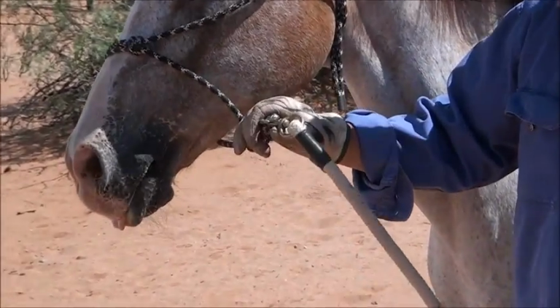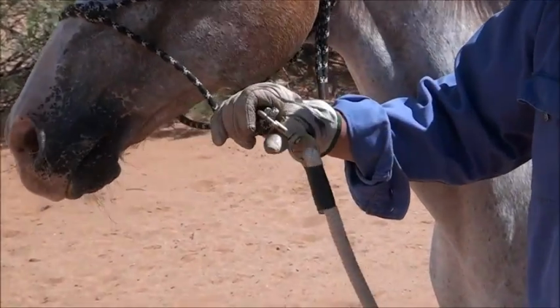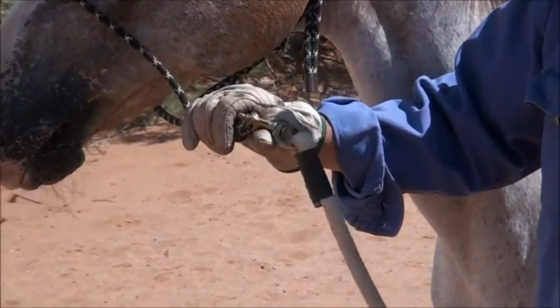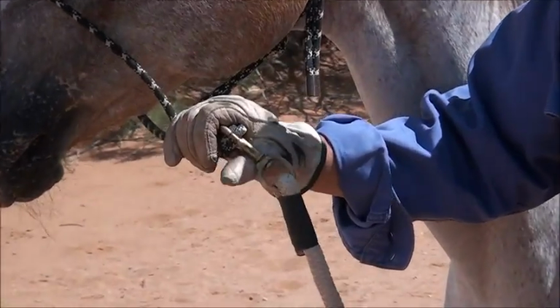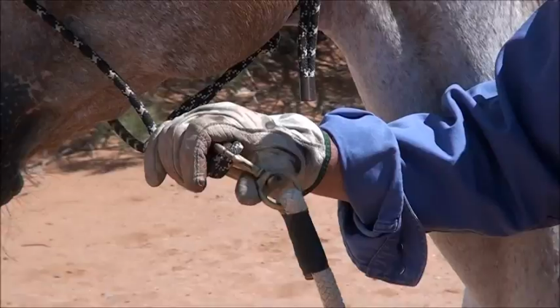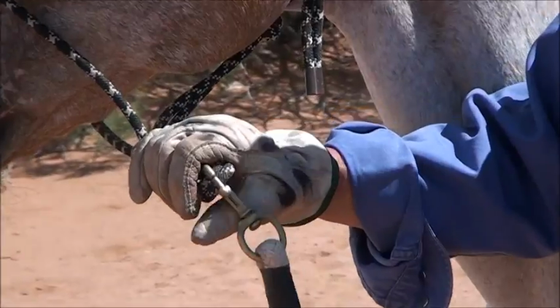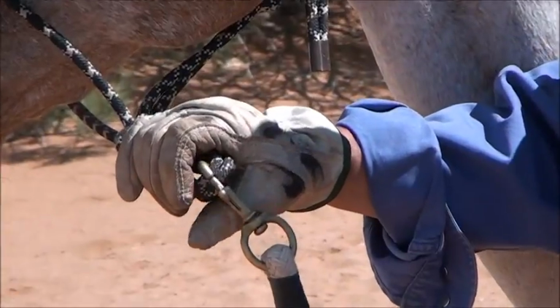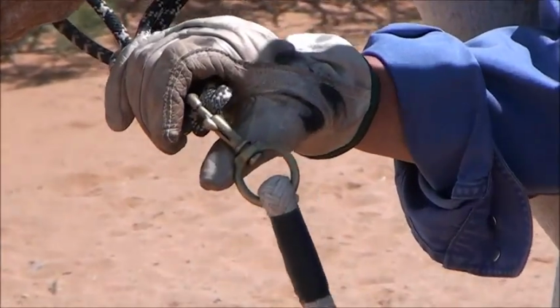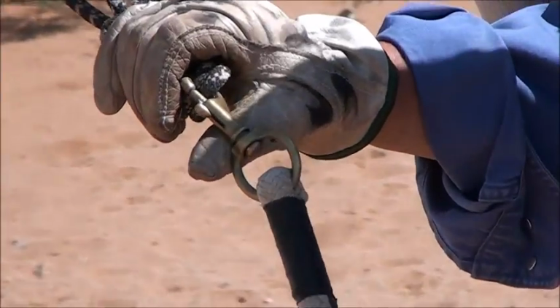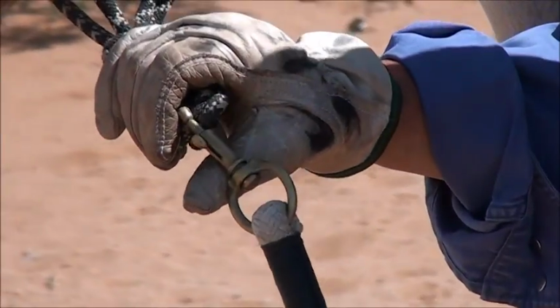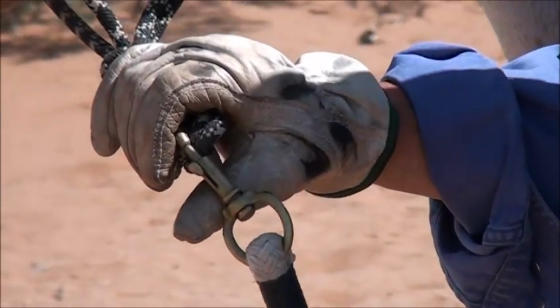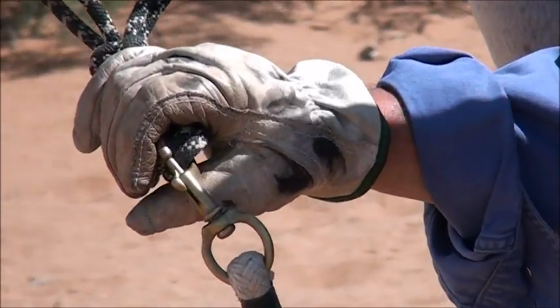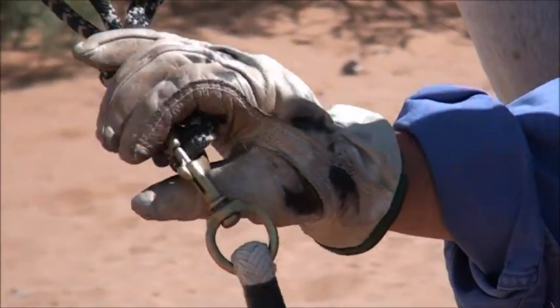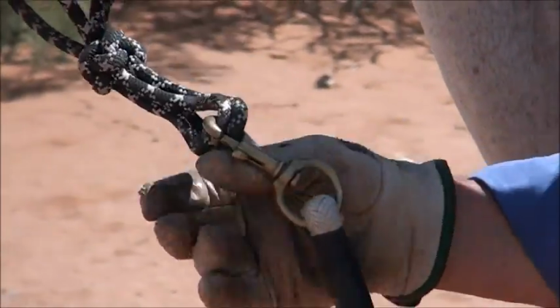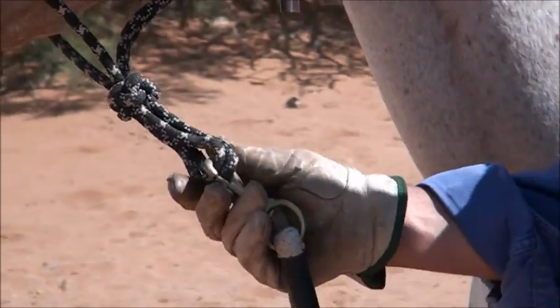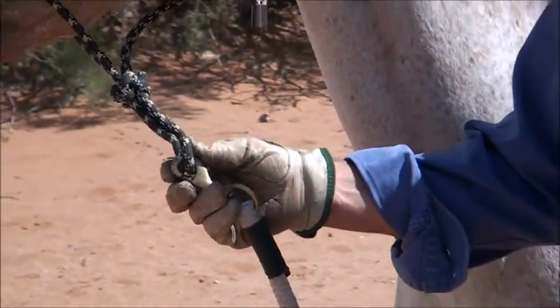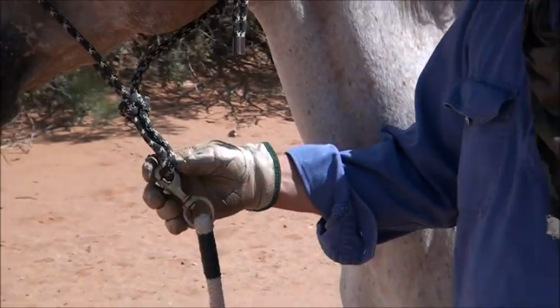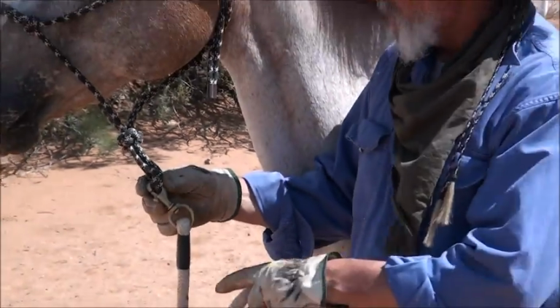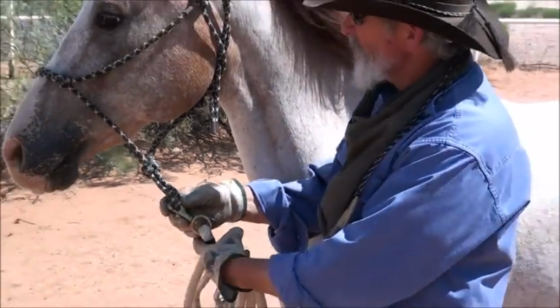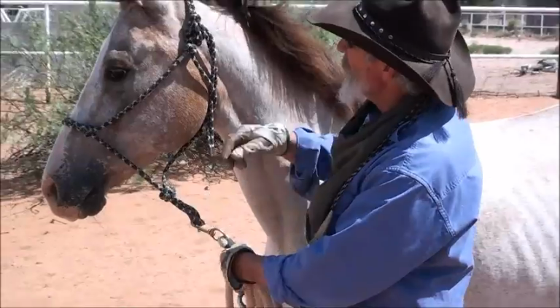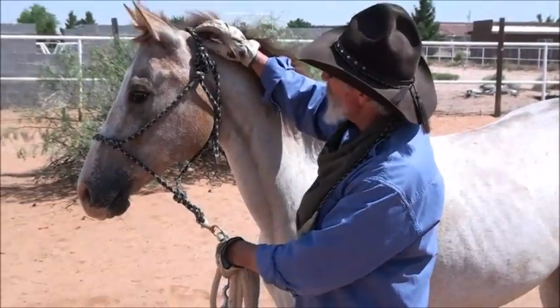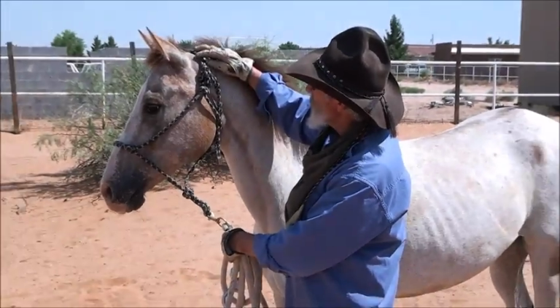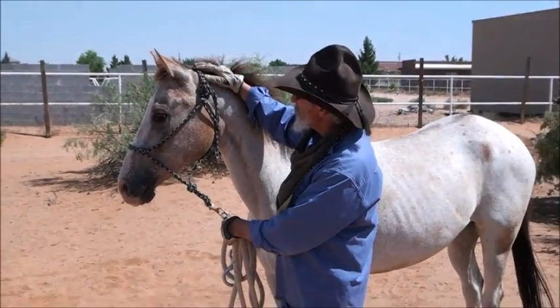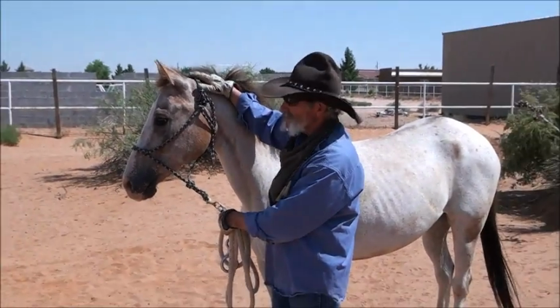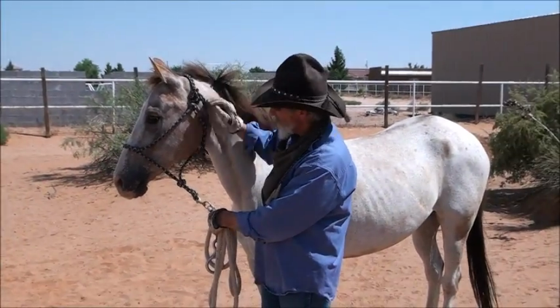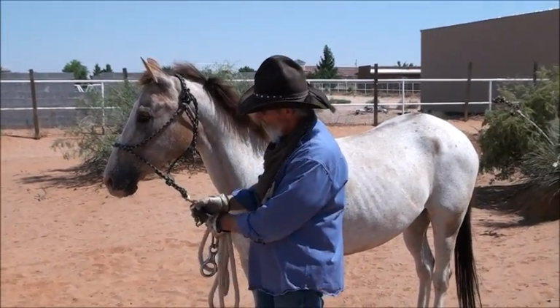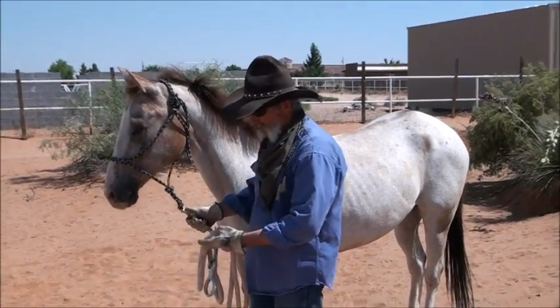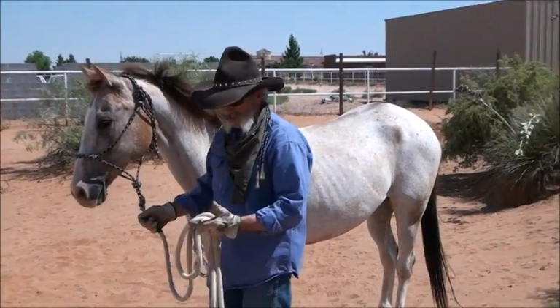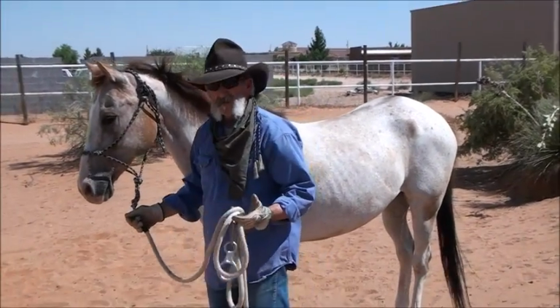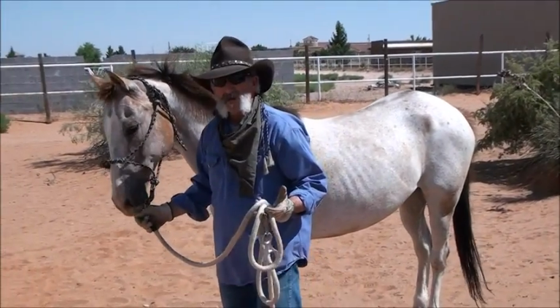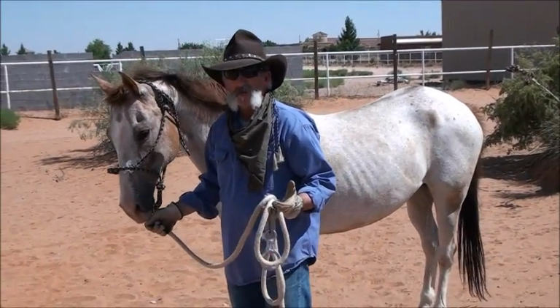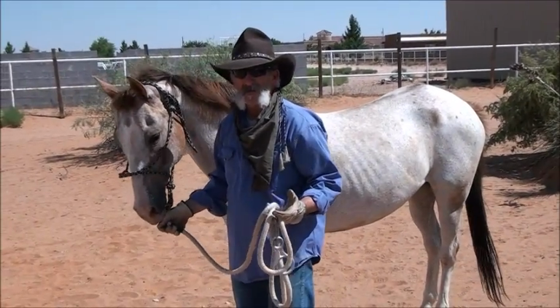The snap on this lead is the weak point. I've even had leads where the halter broke, usually up around the poll — that's where the most pressure is. I've had big horses, 1,300 to 1,400 pound horses do that.